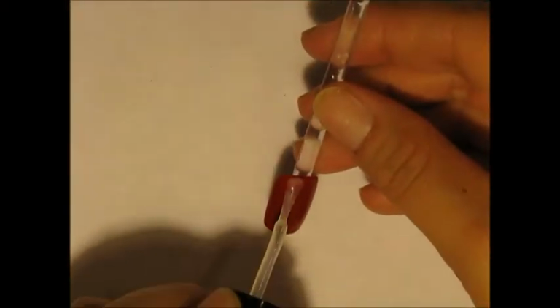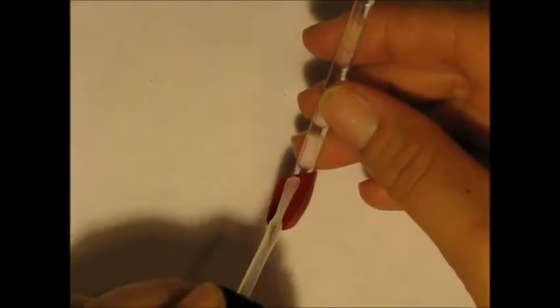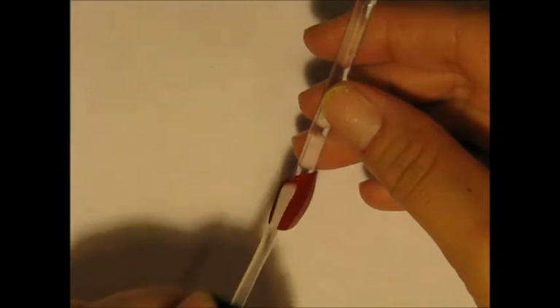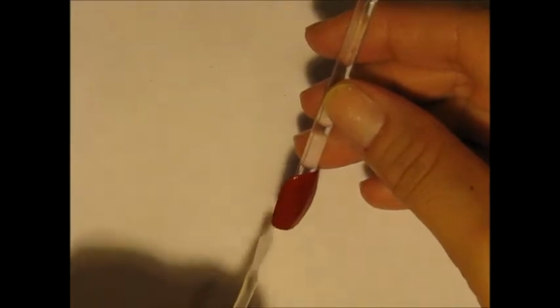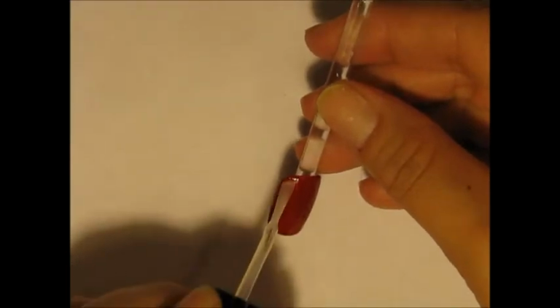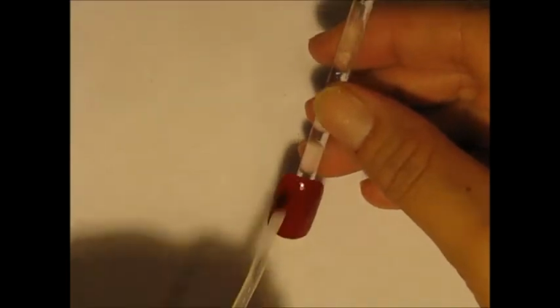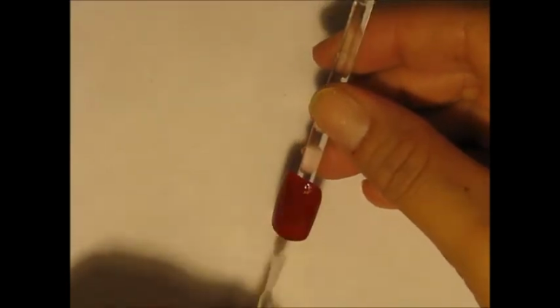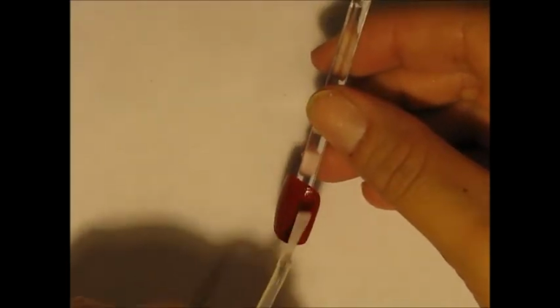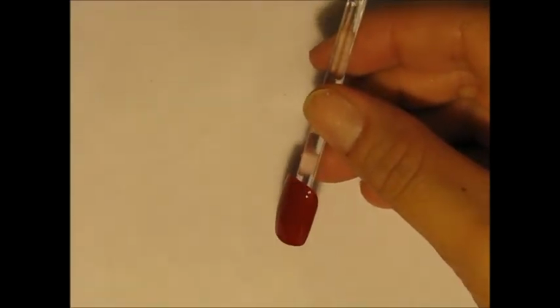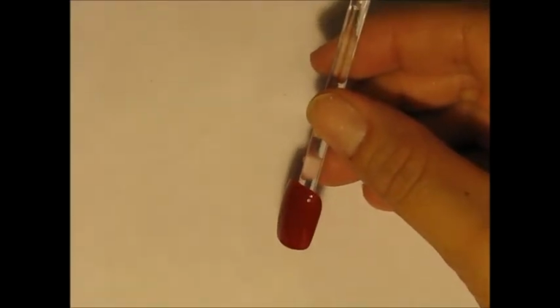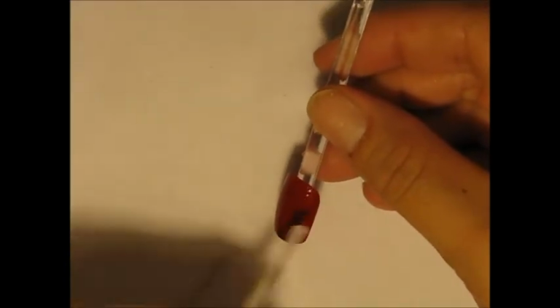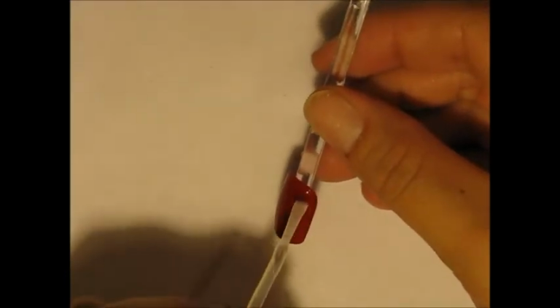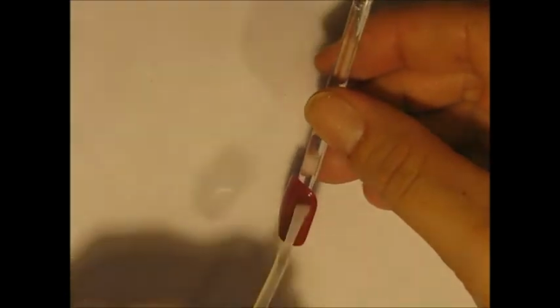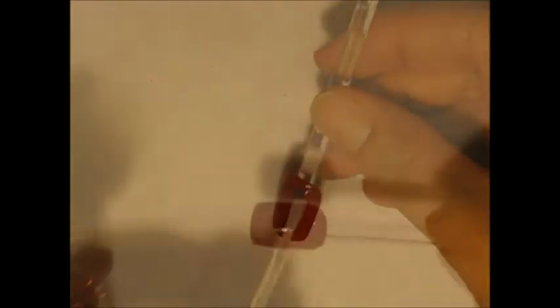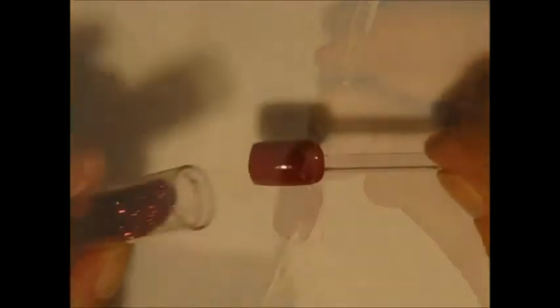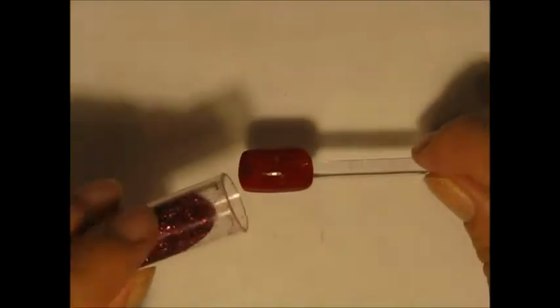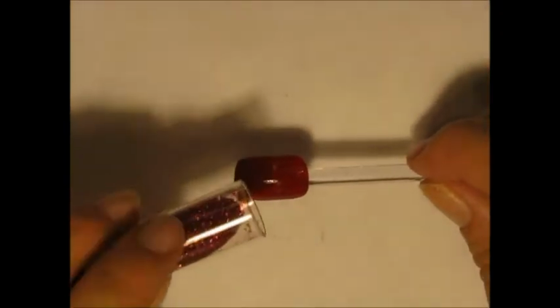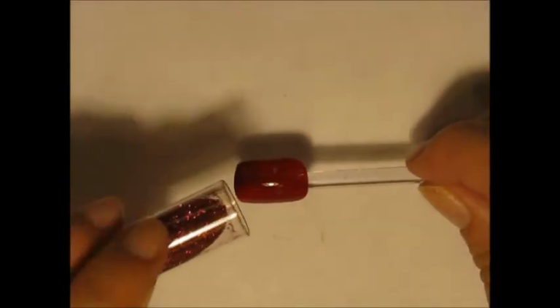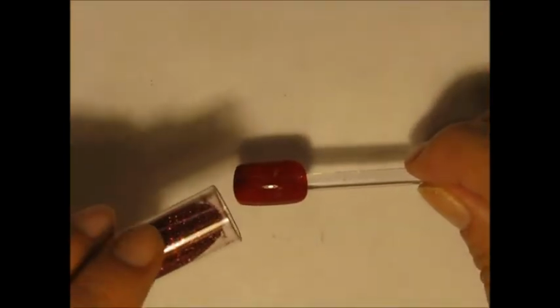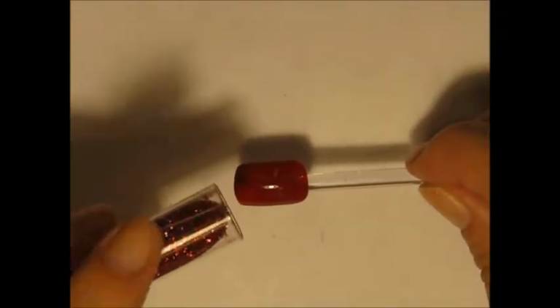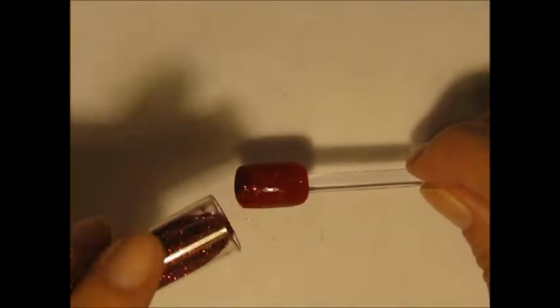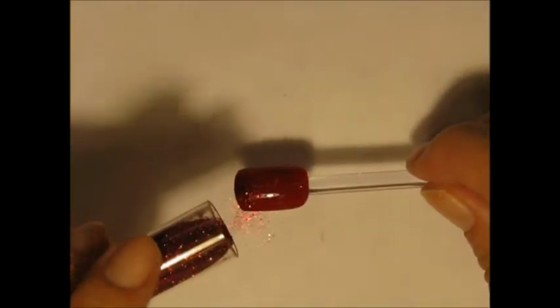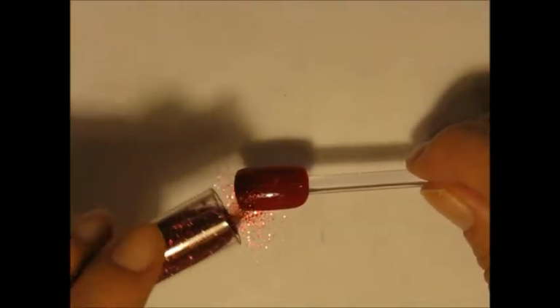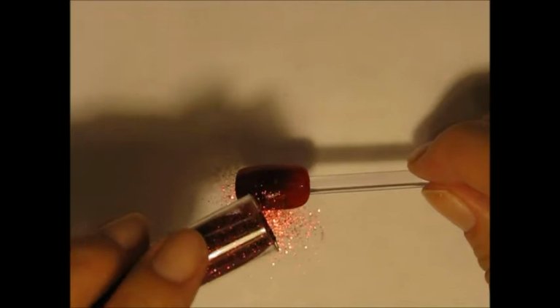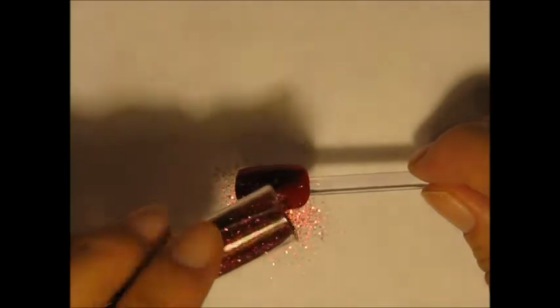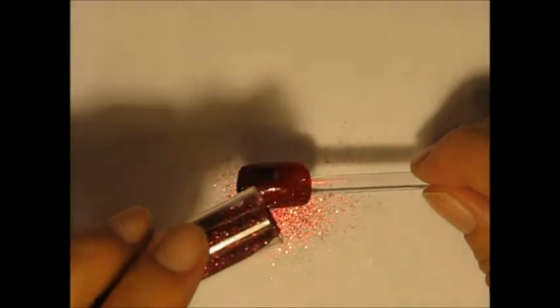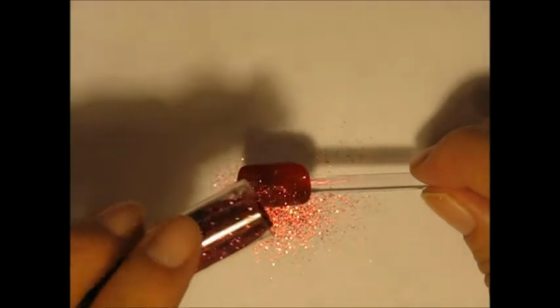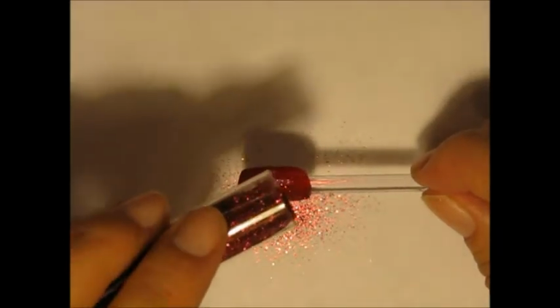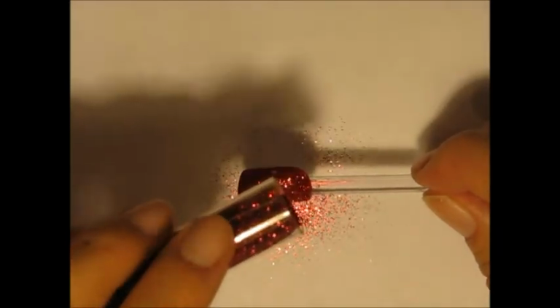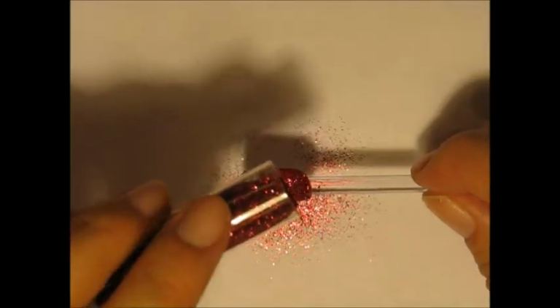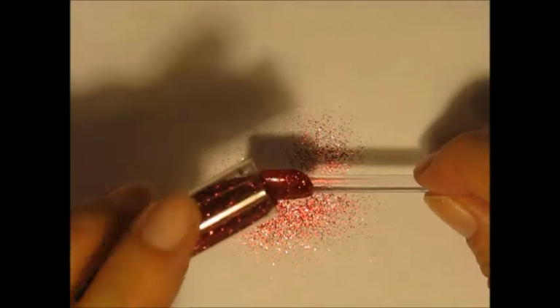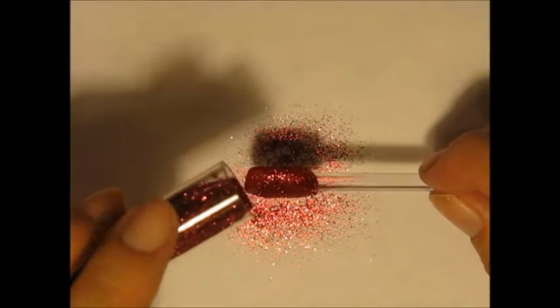Starting out on my thumb and my pinky, all I'm going to do is add a top coat and then take this glitter that I got from Walmart and just sprinkle that on. I use a white paper underneath it because I don't want to waste any glitter.